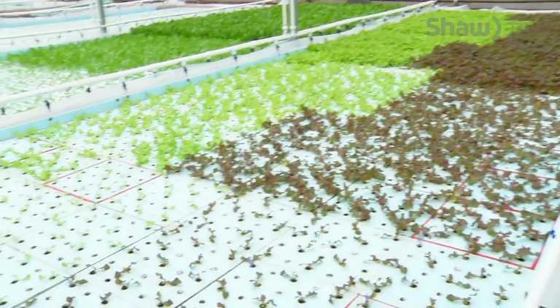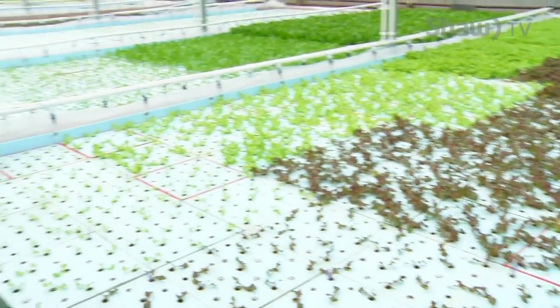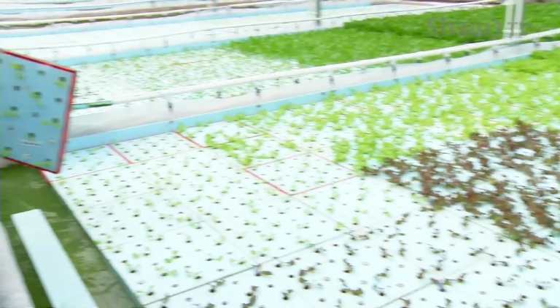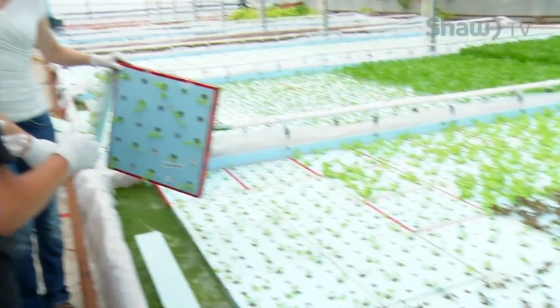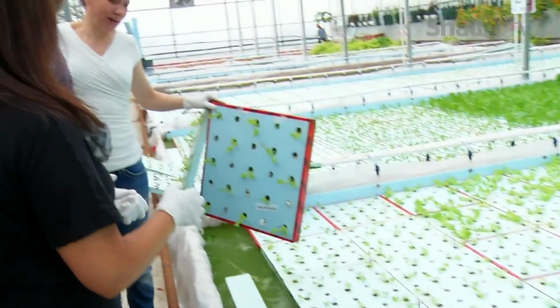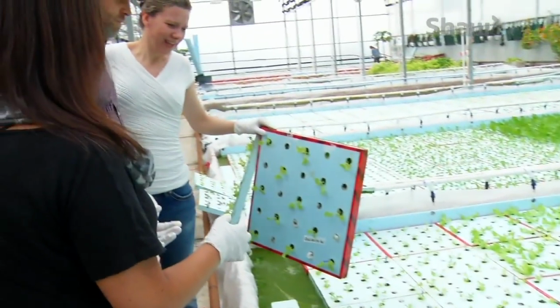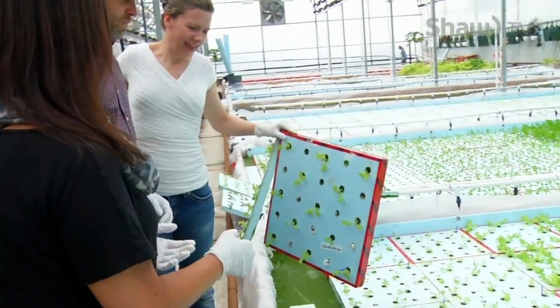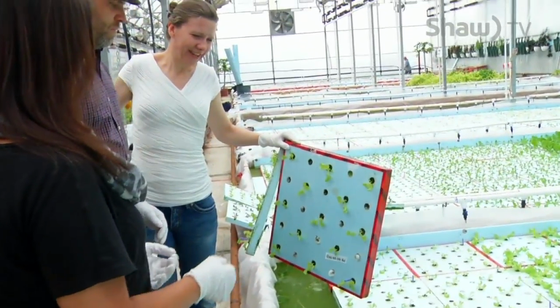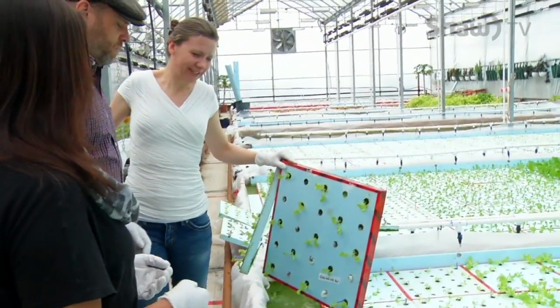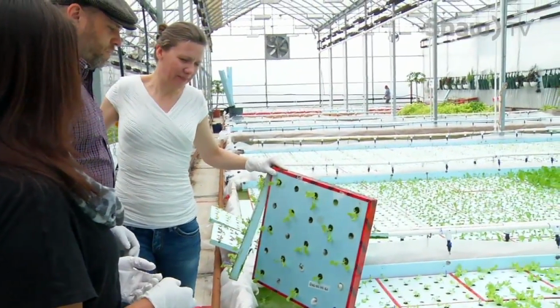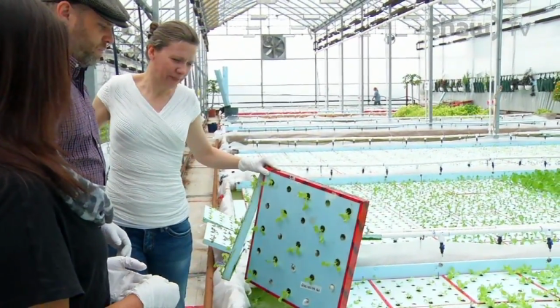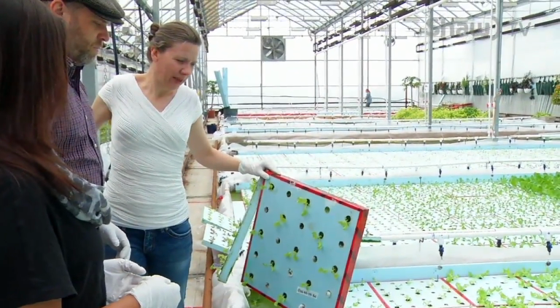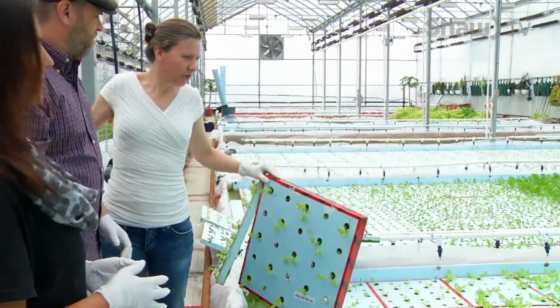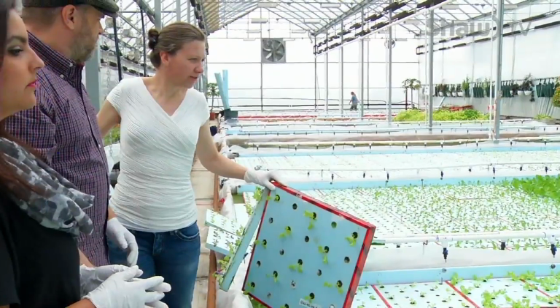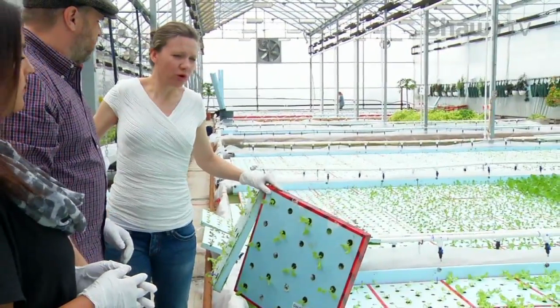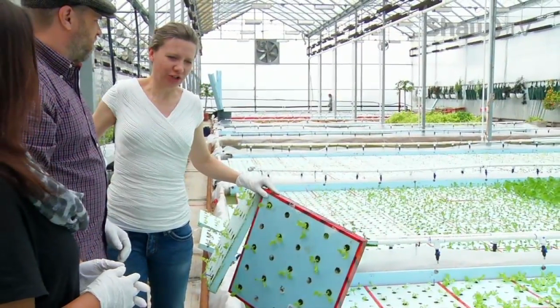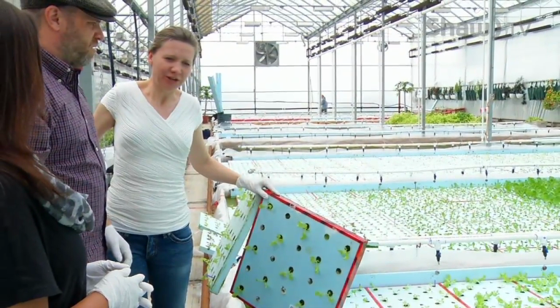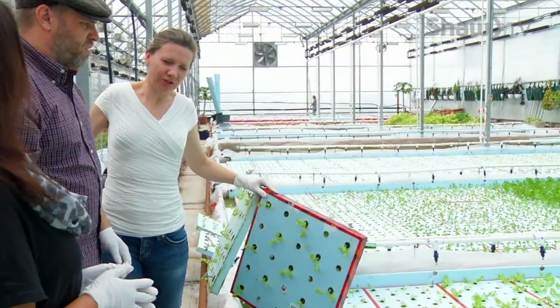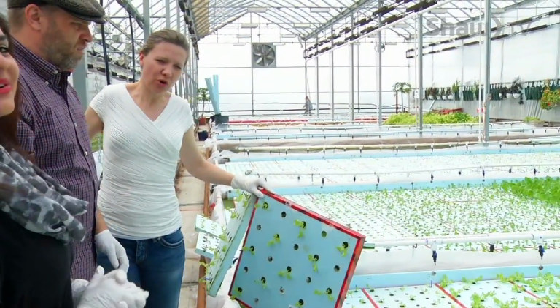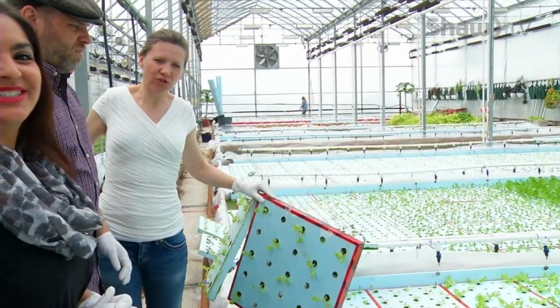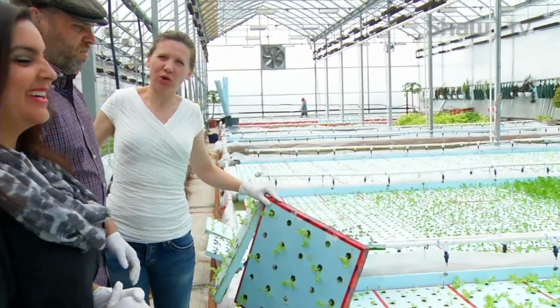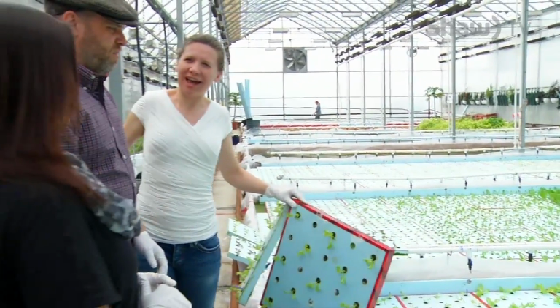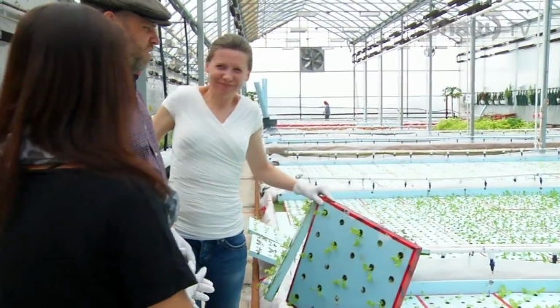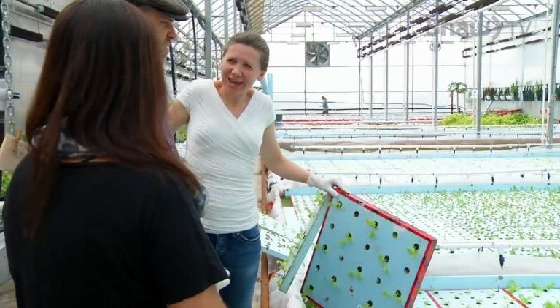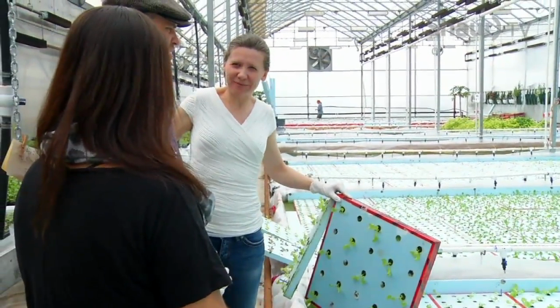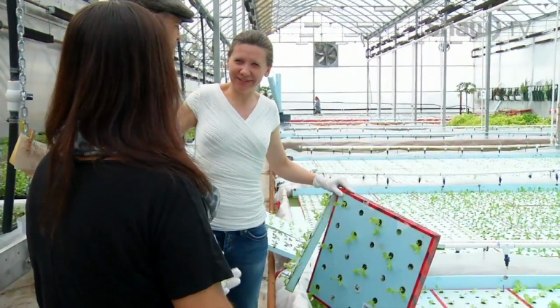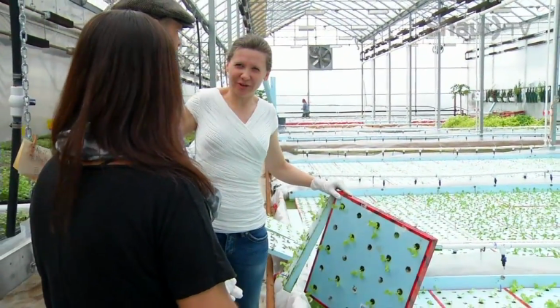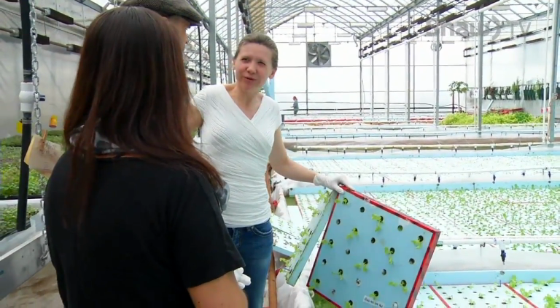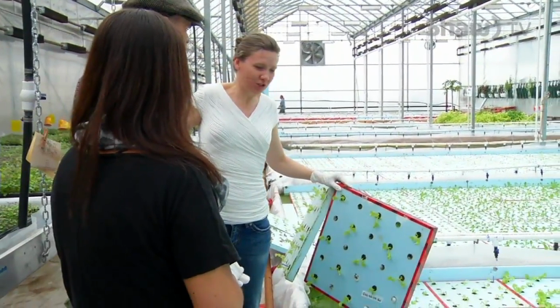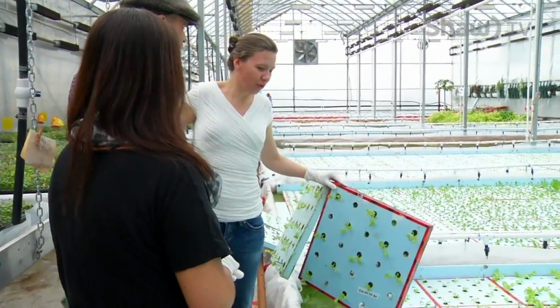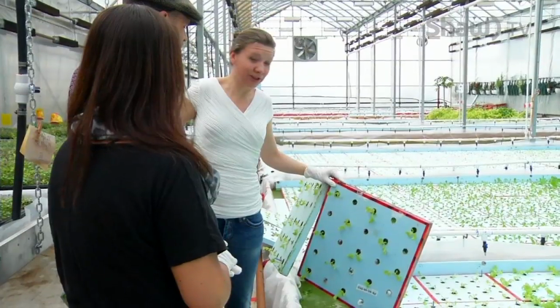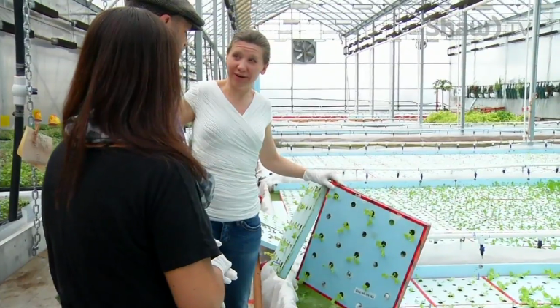So this is hydroponics as well, and it's called float culture. There's no soil or soil-like substance here — the roots just grow right in the water.